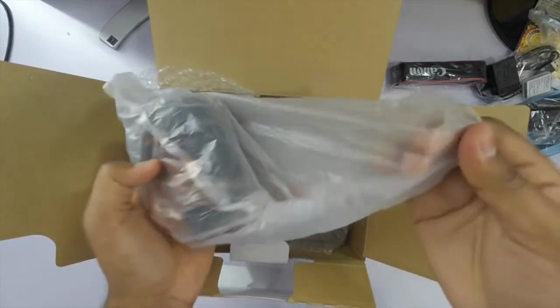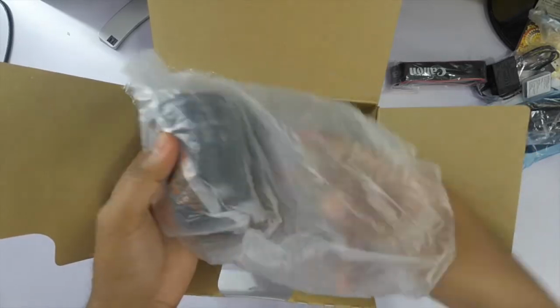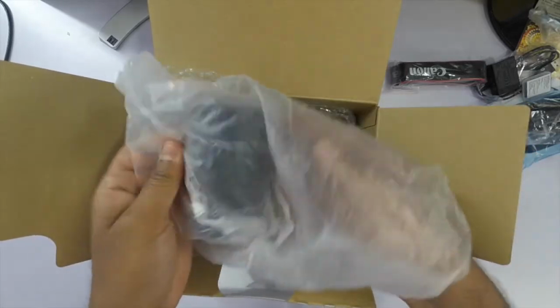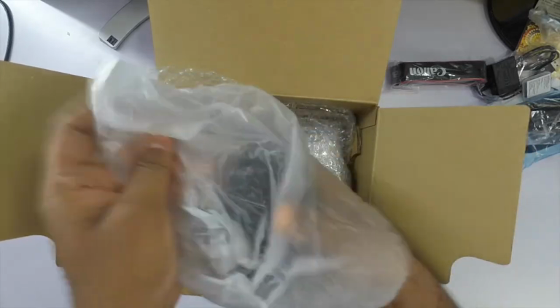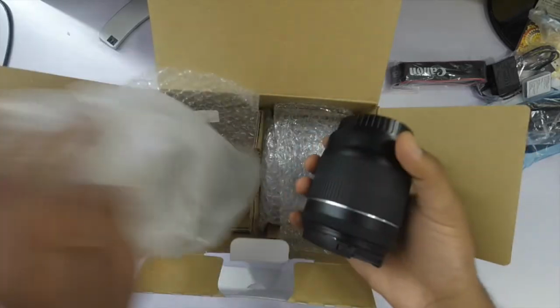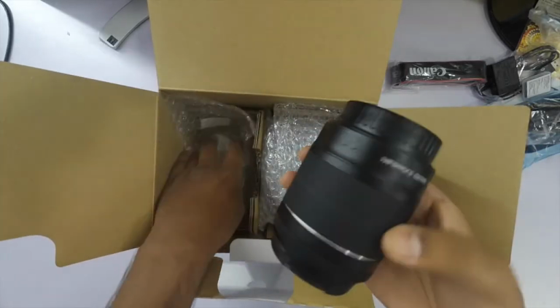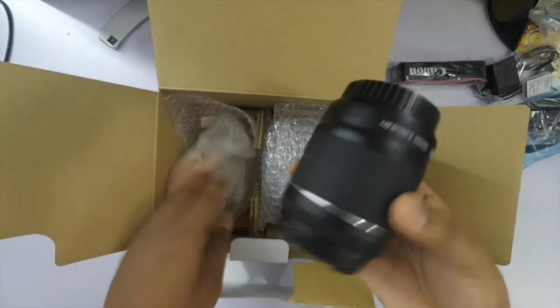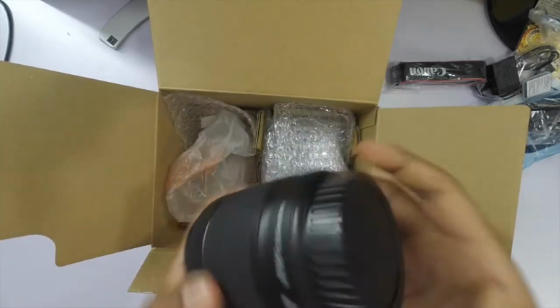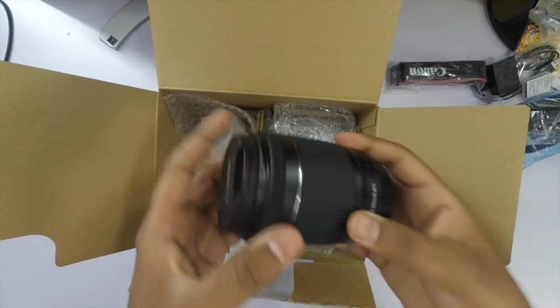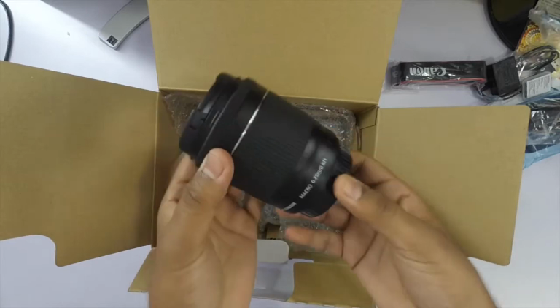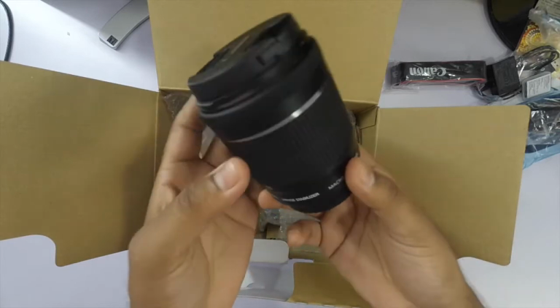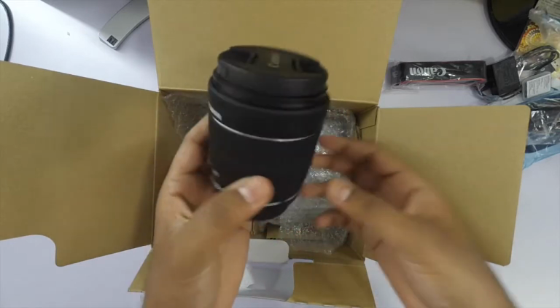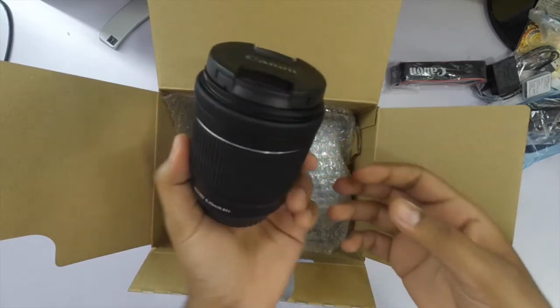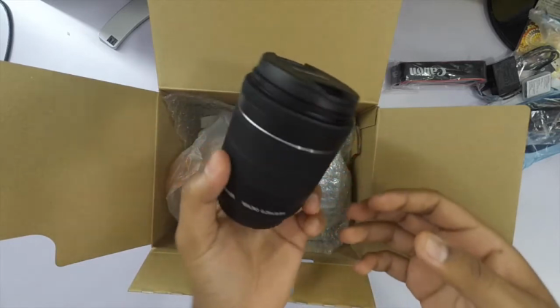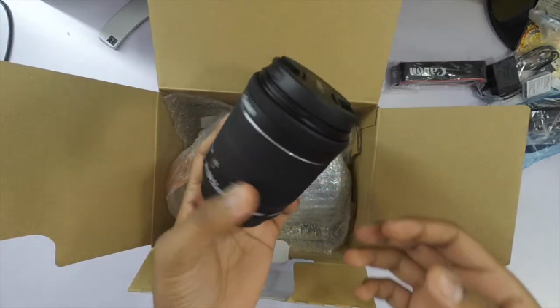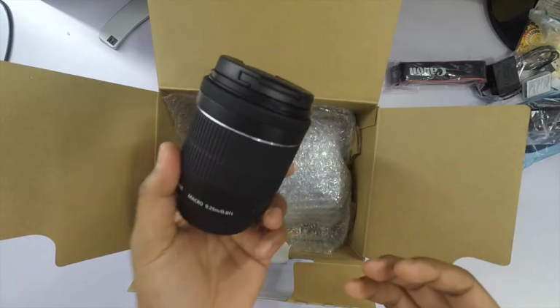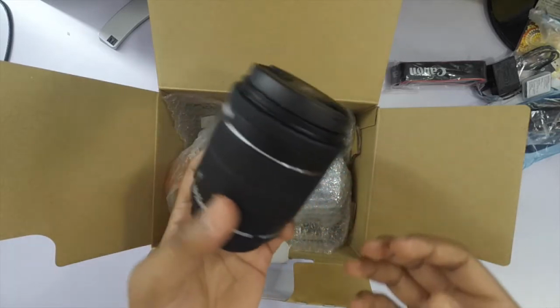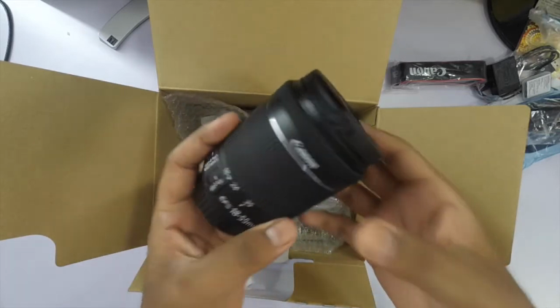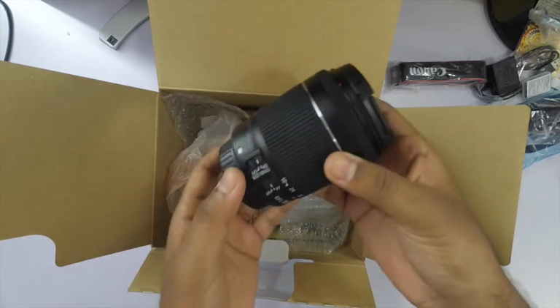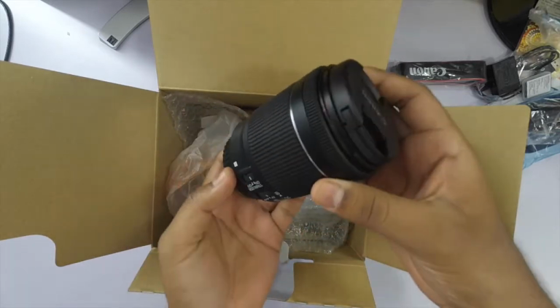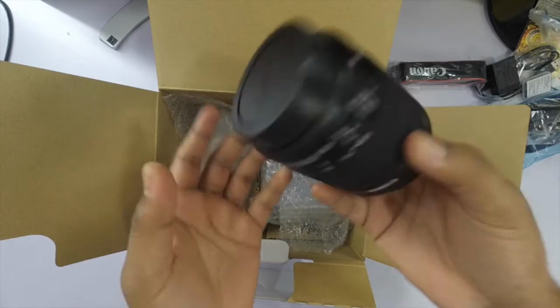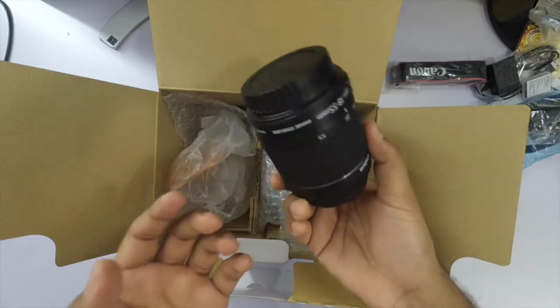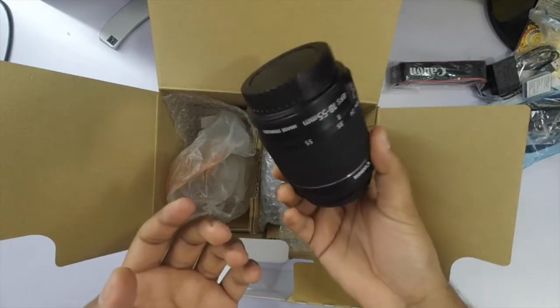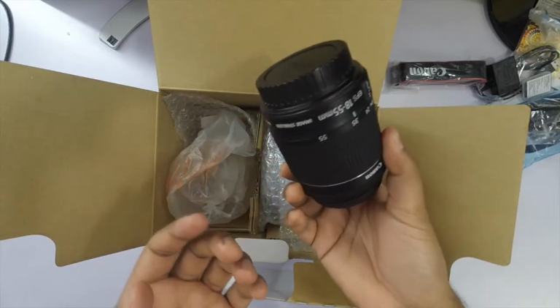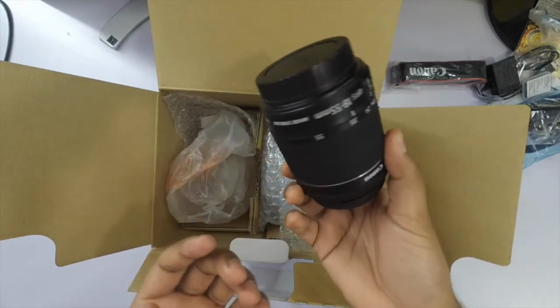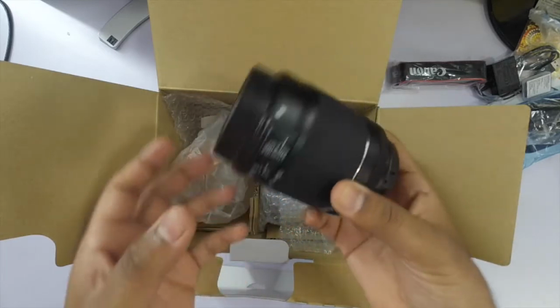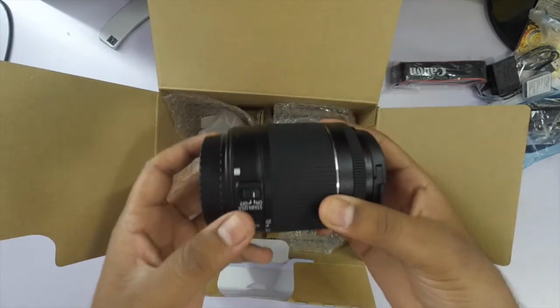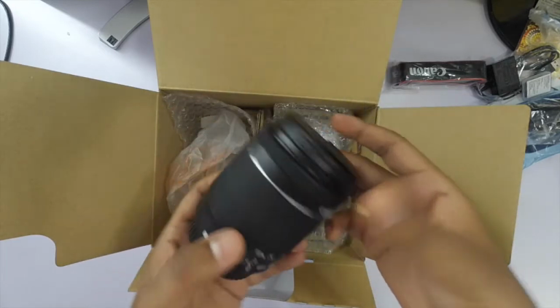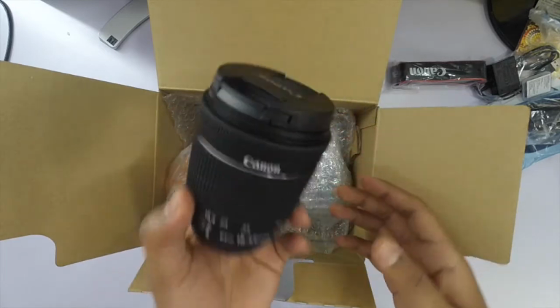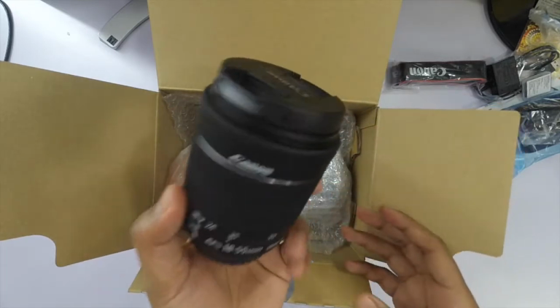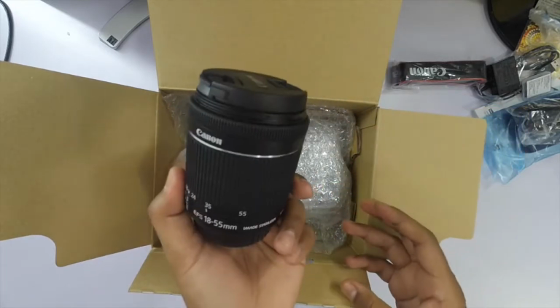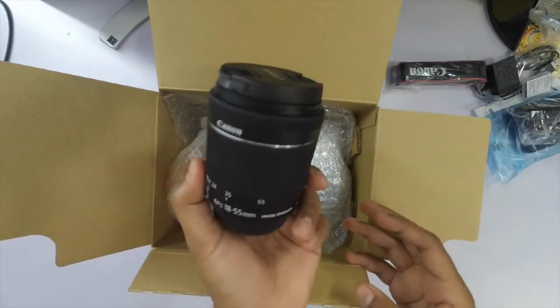This is the 18-55 STM lens. STM lenses are usually the silent ones — I don't know all the technicalities, but it is preferred for video recordings because there is no sound while focusing.